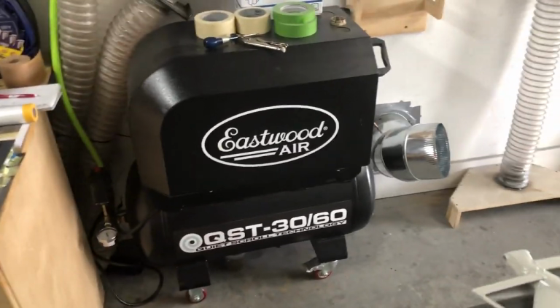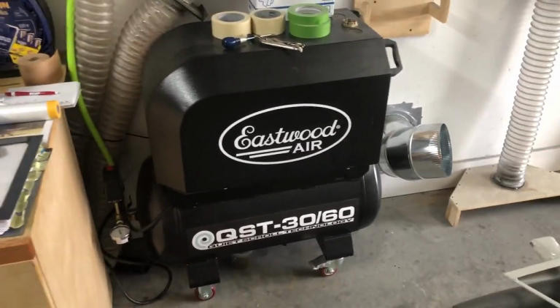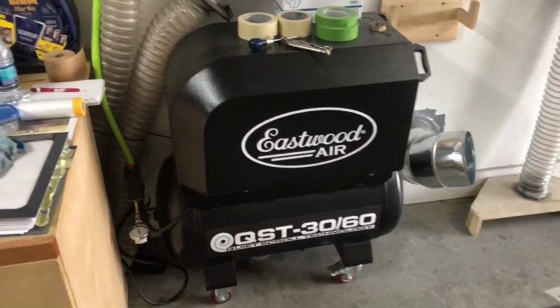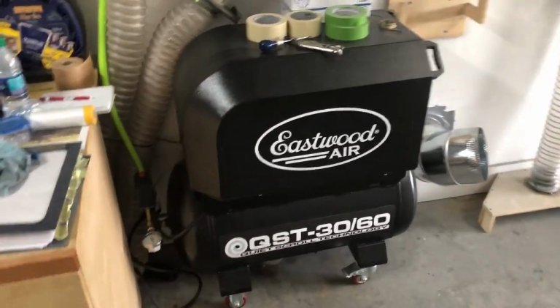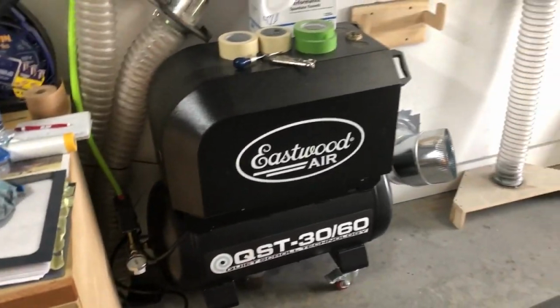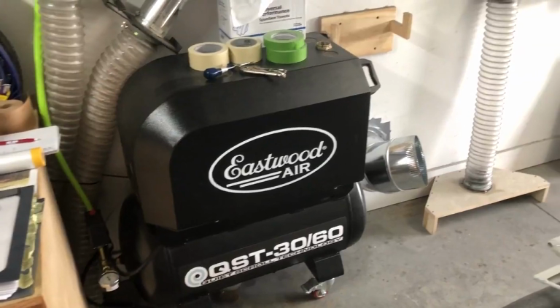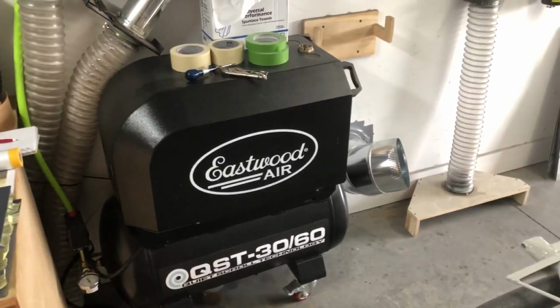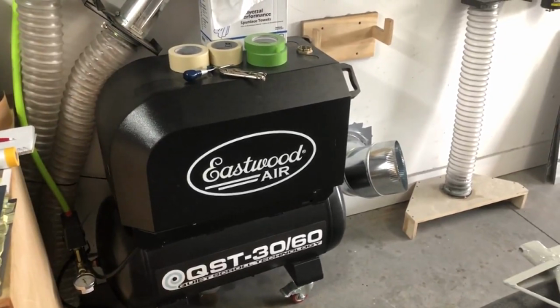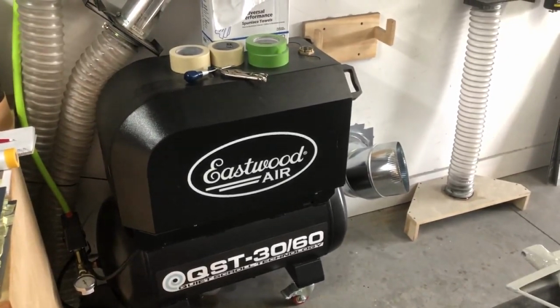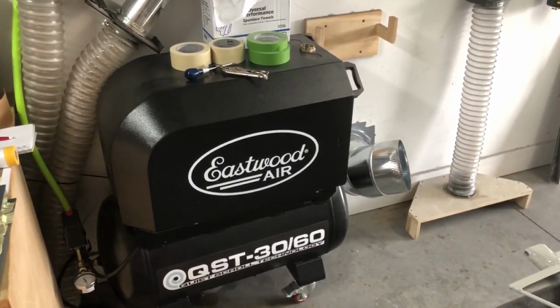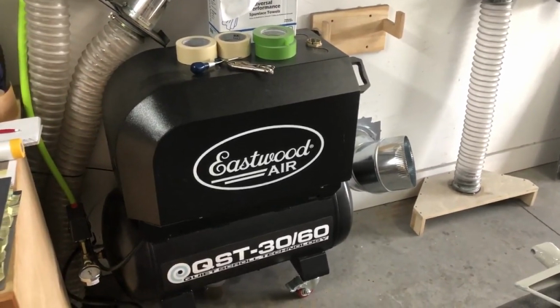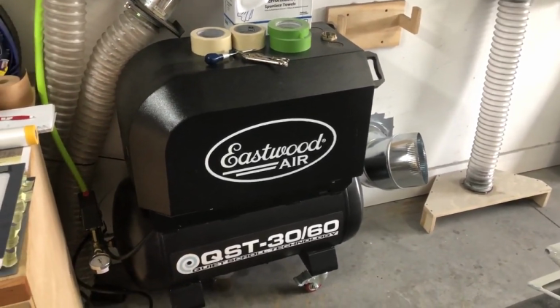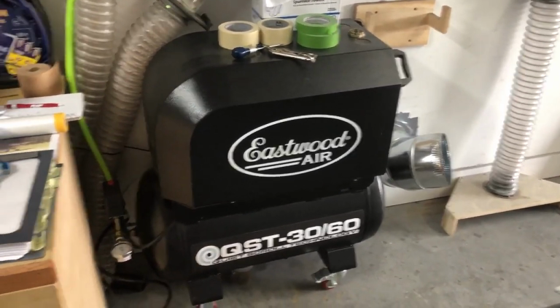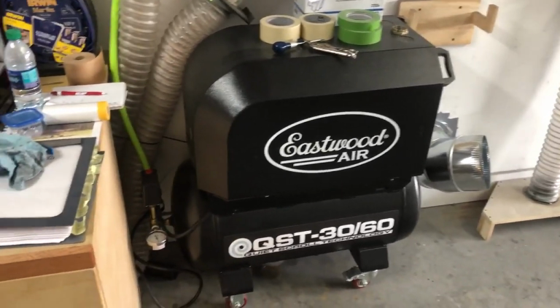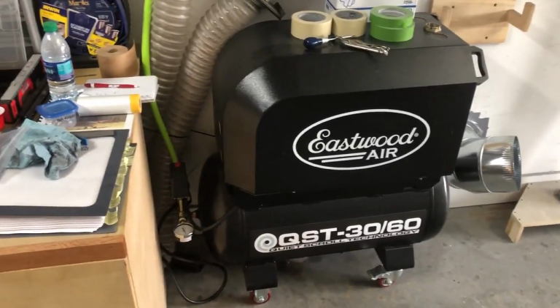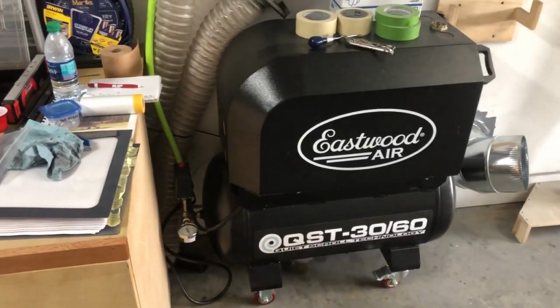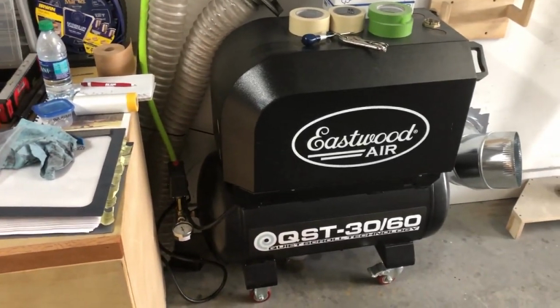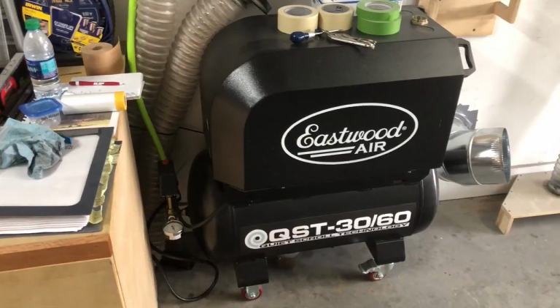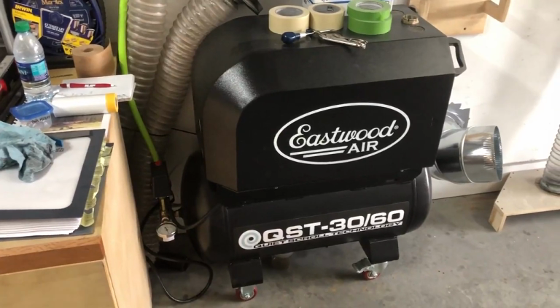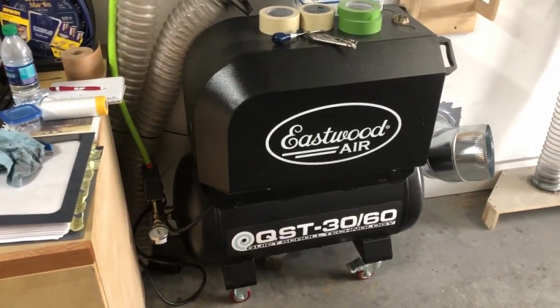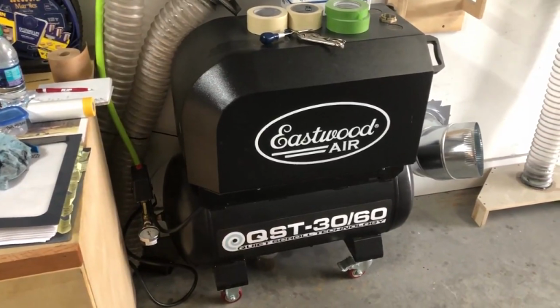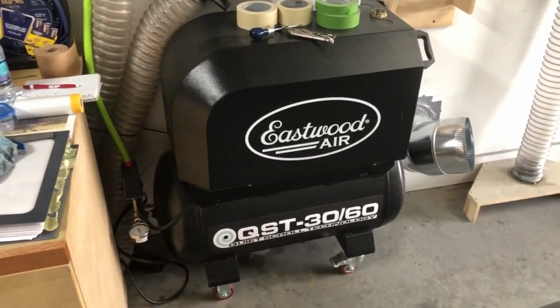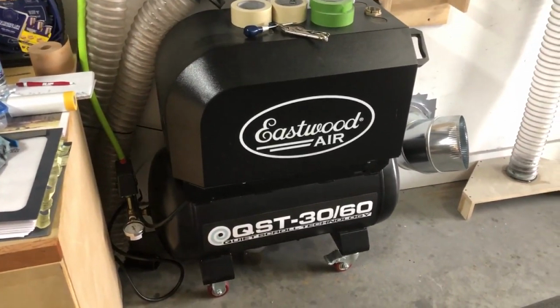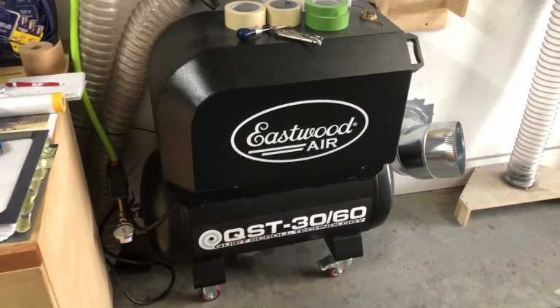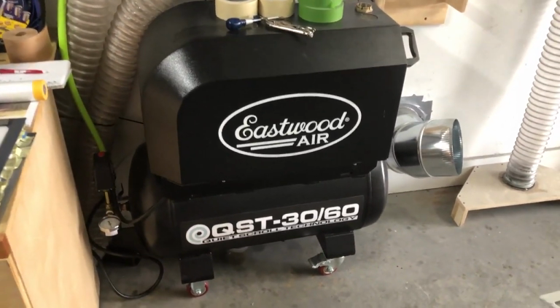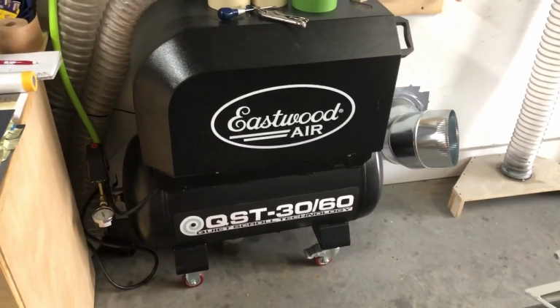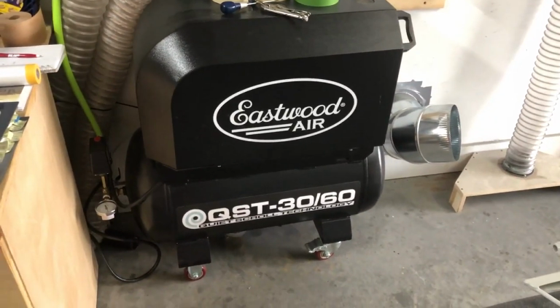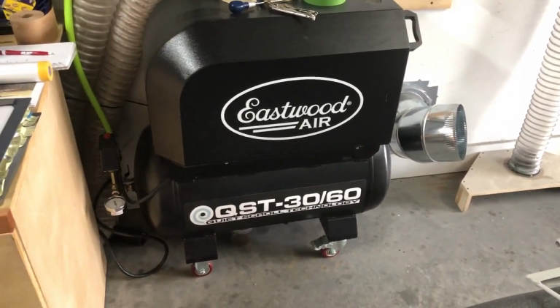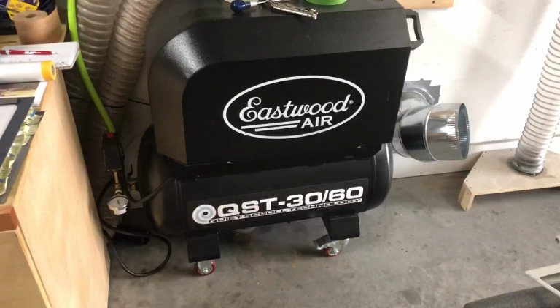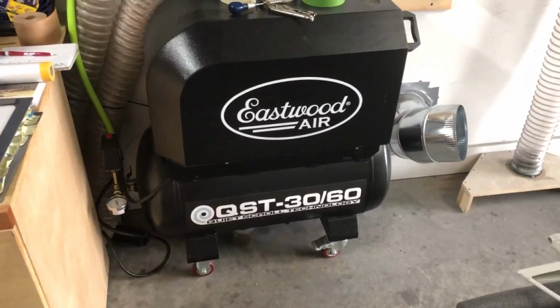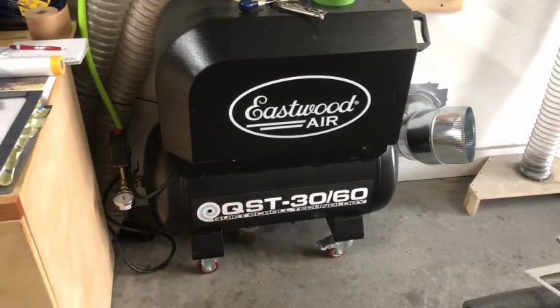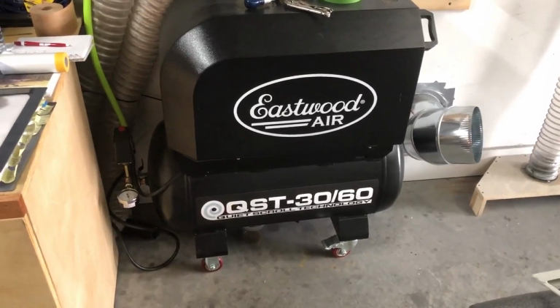Here's my compressor — it's a scroll compressor. I live in a condo so I couldn't have a big loud banging piston compressor. This thing really puts out a lot — it's state-of-the-art, very quiet. It's a 30-gallon tank but they call it the 3060 because it puts out just as much as a 60-gallon tank would.